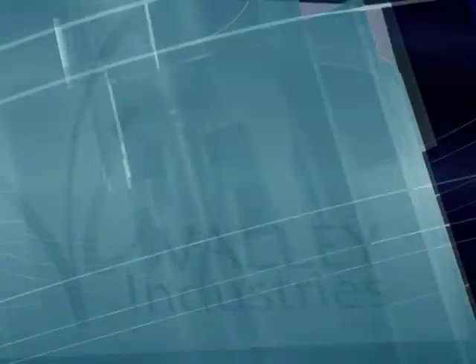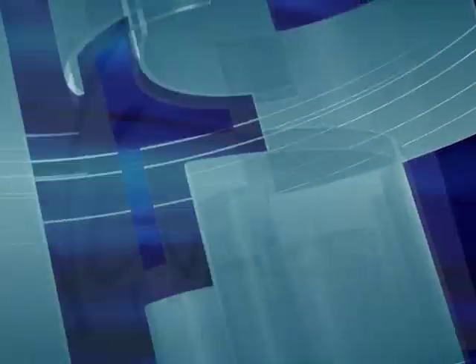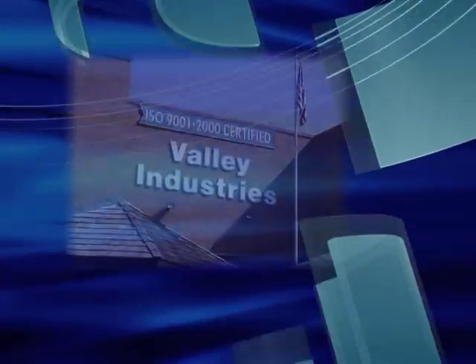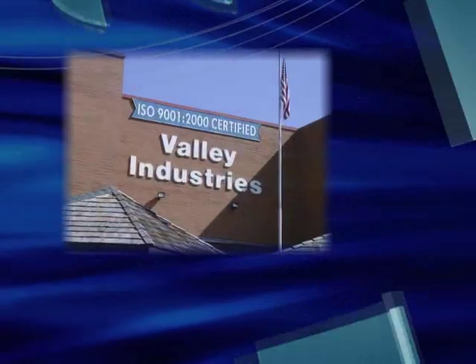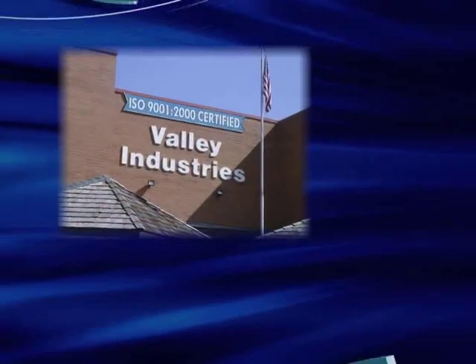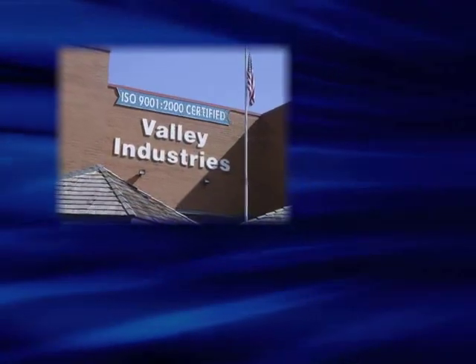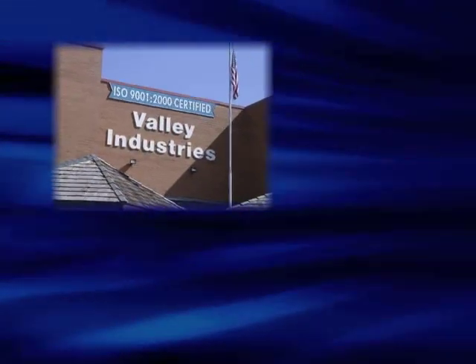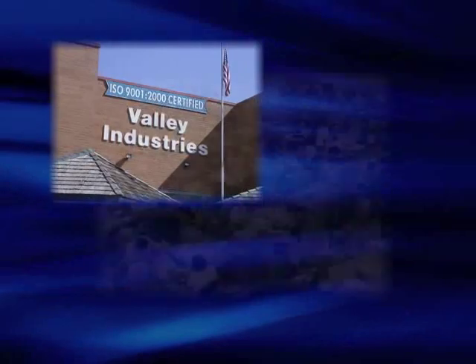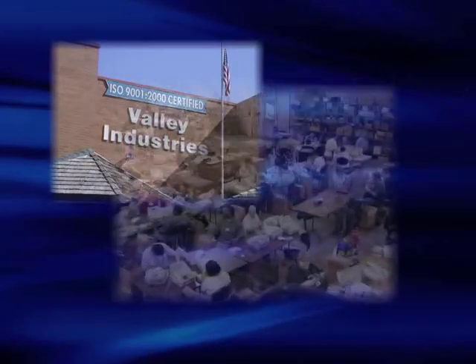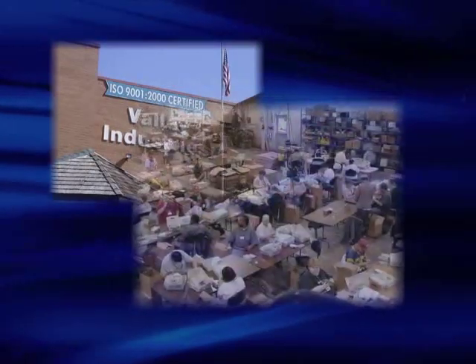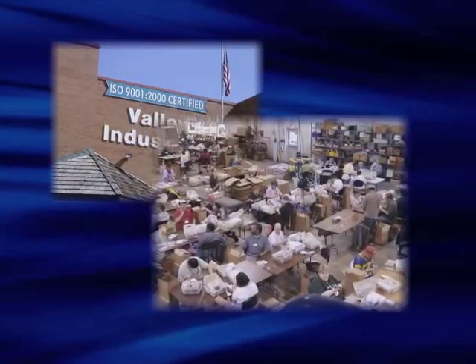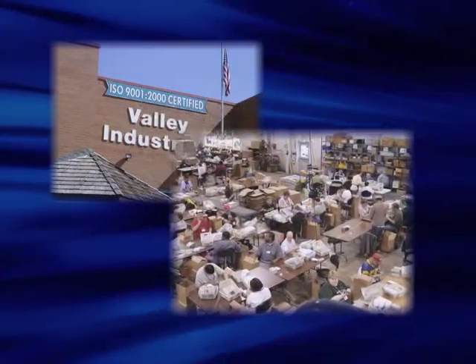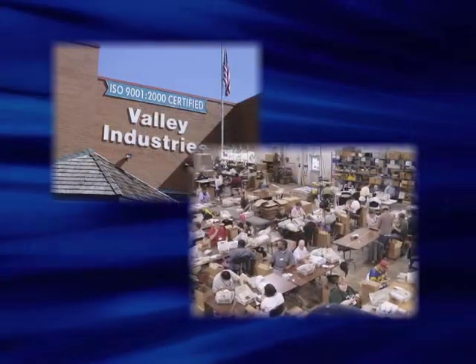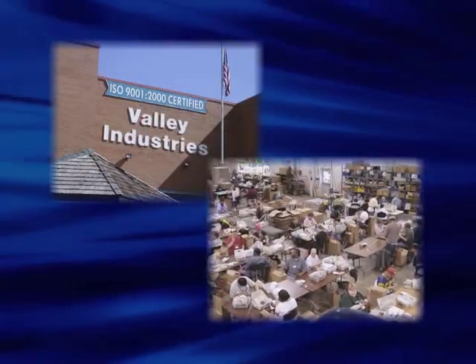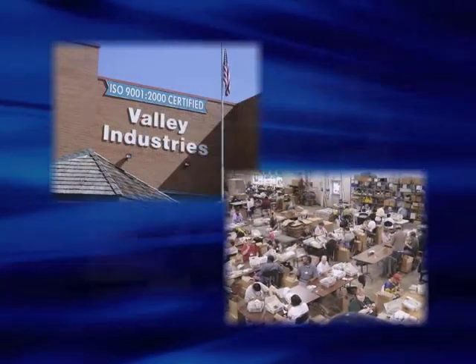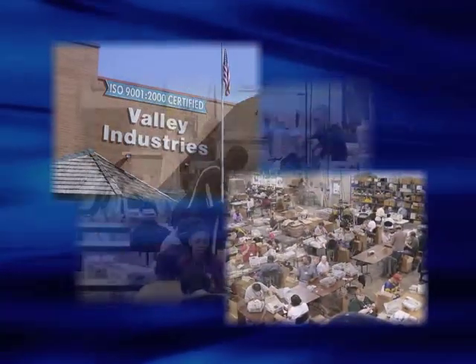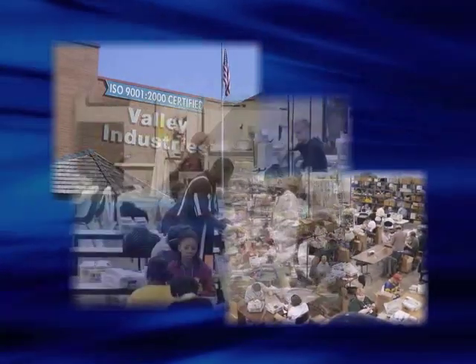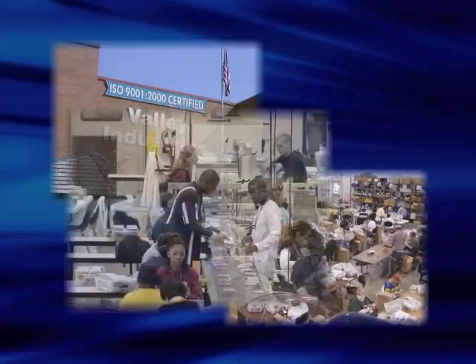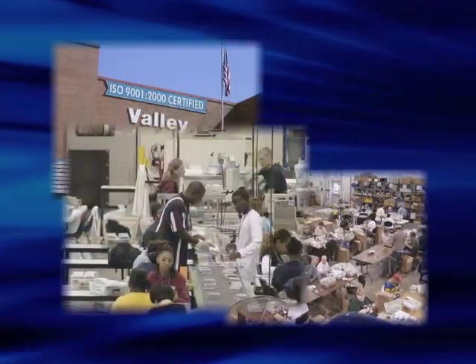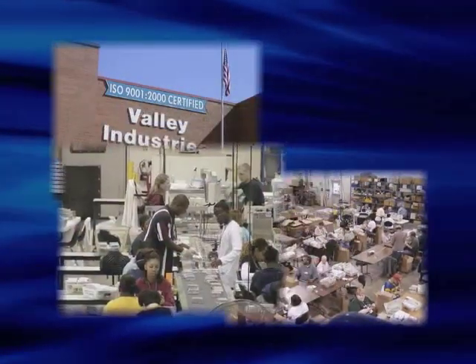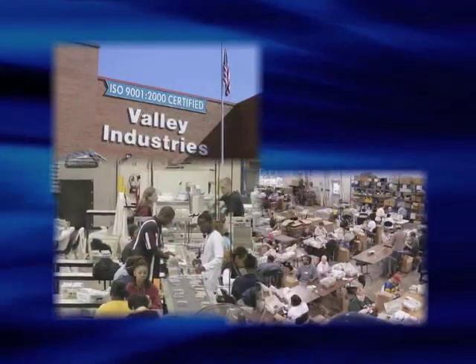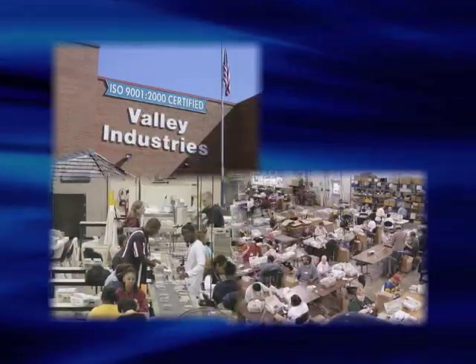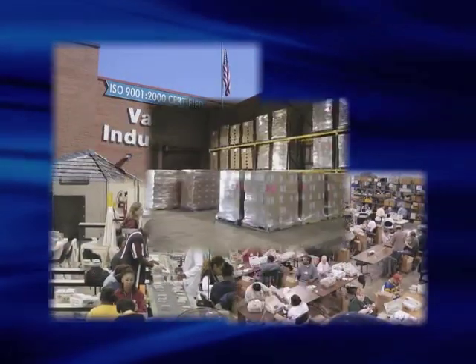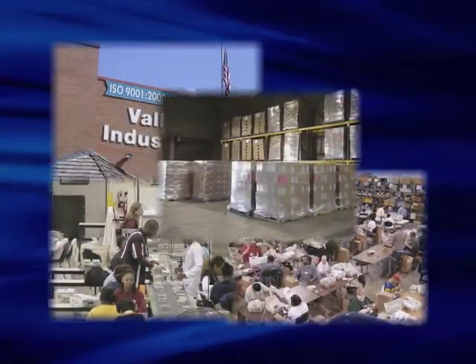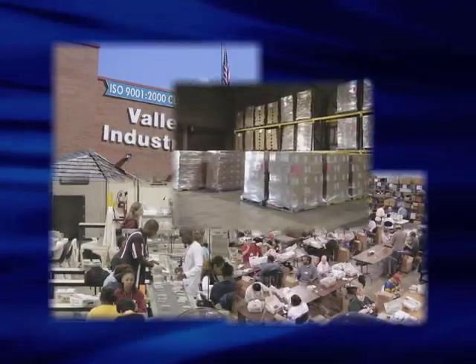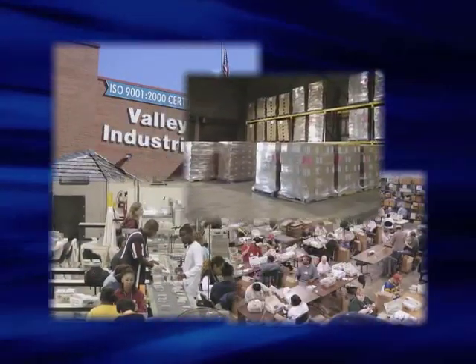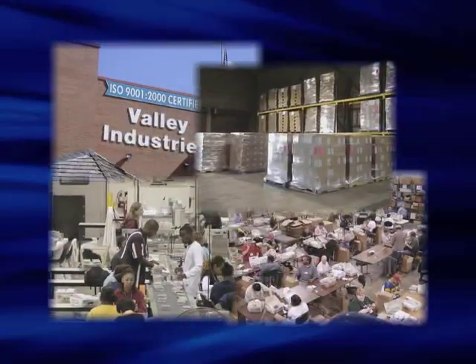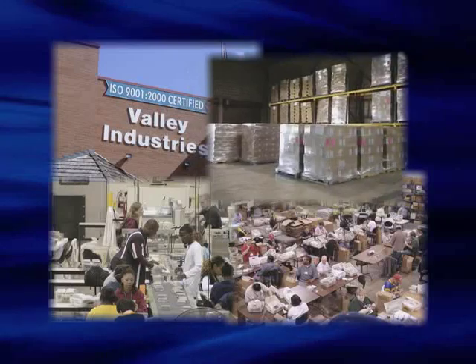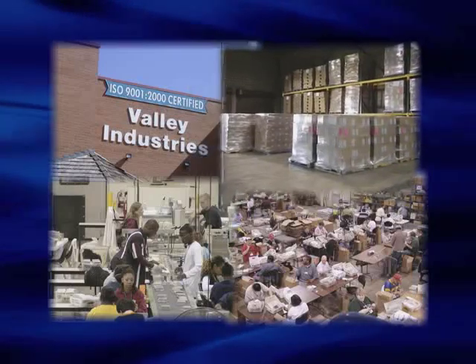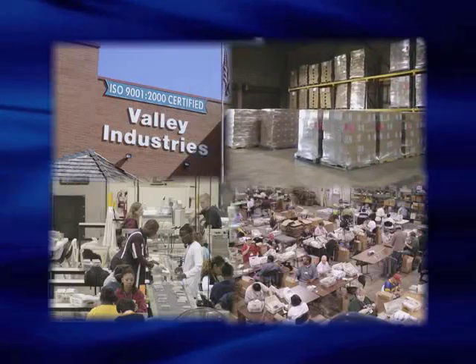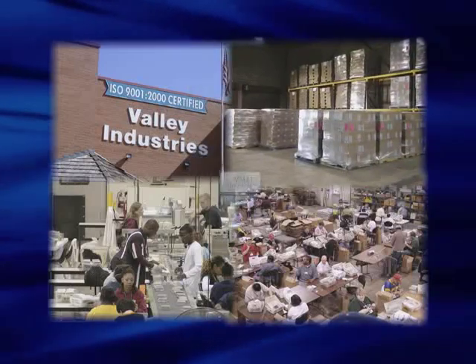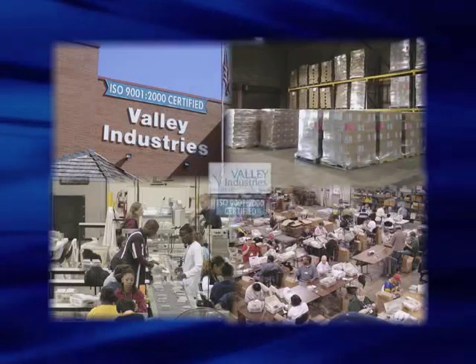Welcome to Valley Industries Virtual Workshop Tour, where we invite you to see firsthand the features and benefits our customers have come to know and expect.